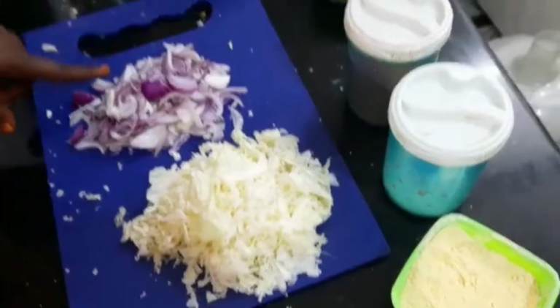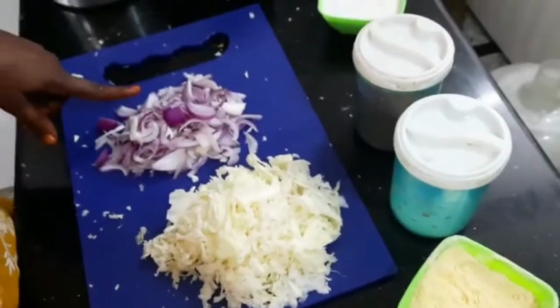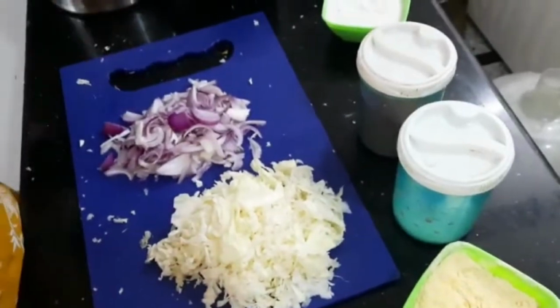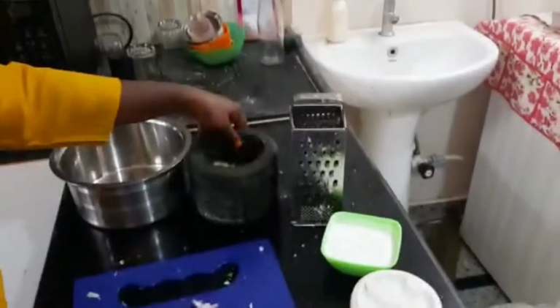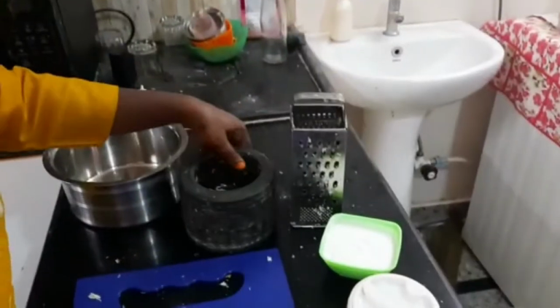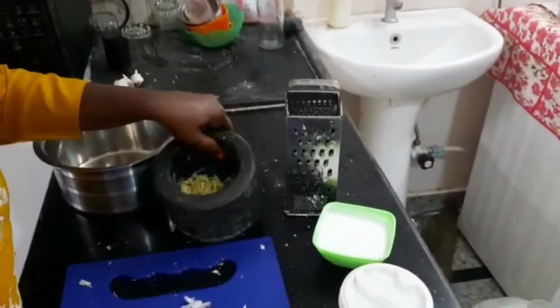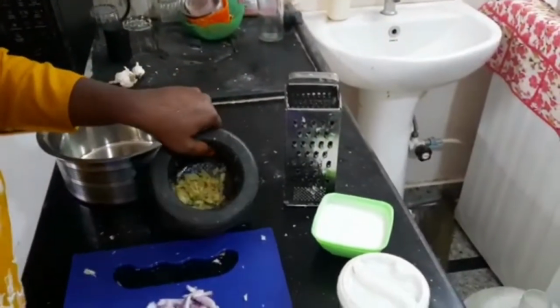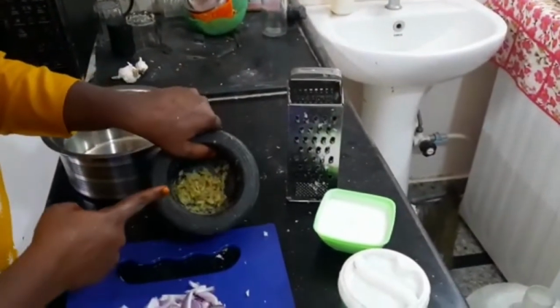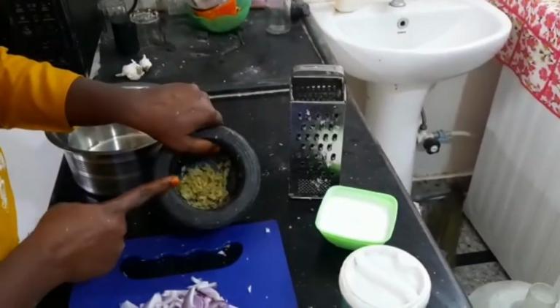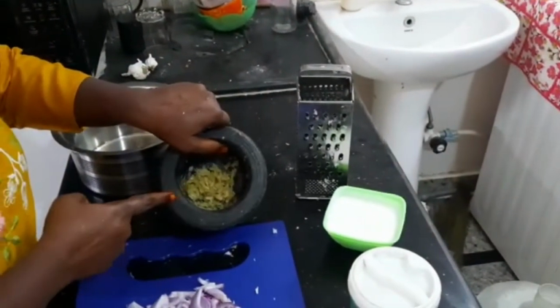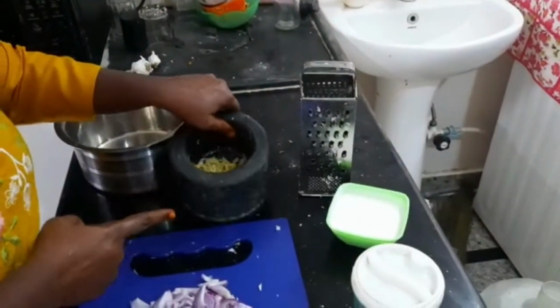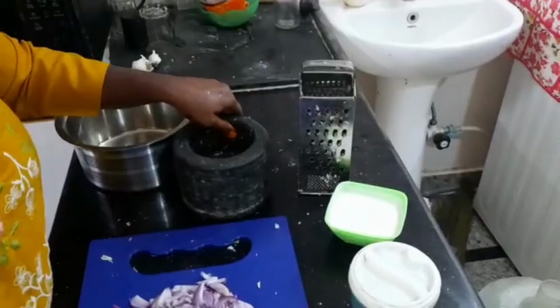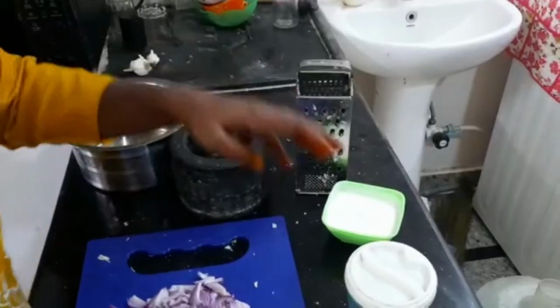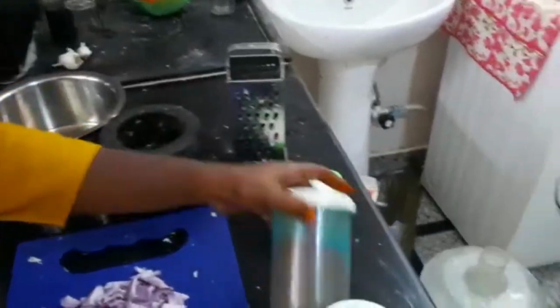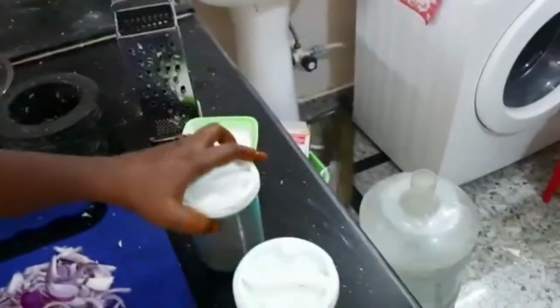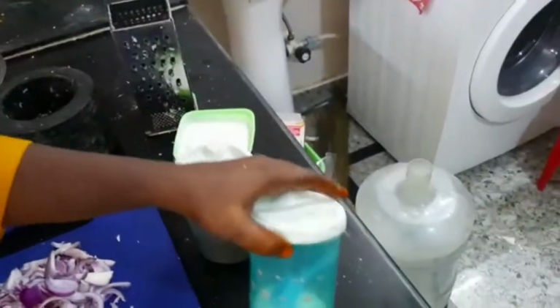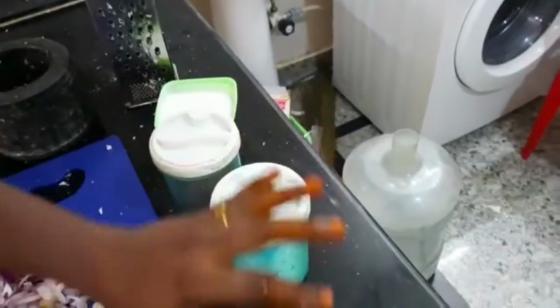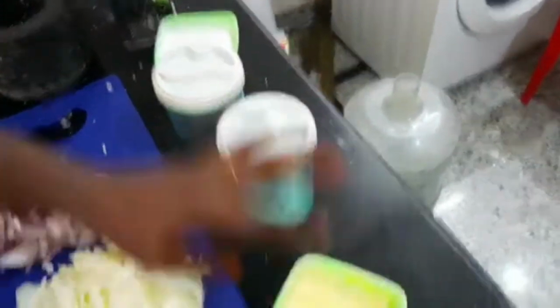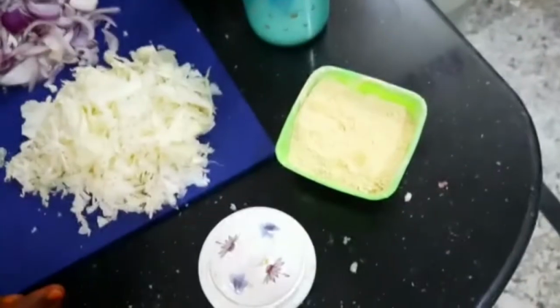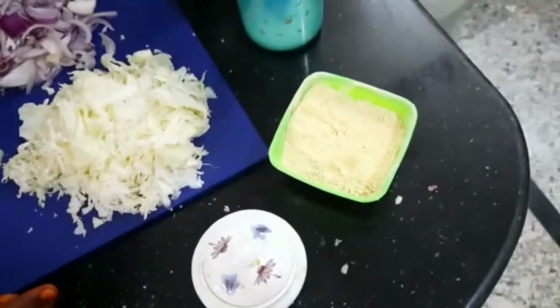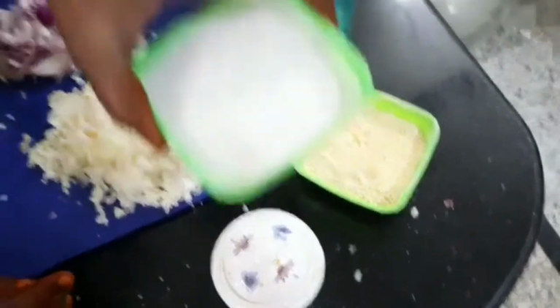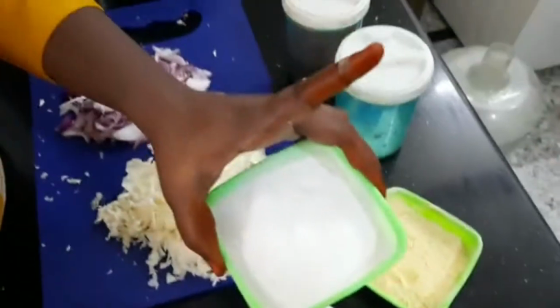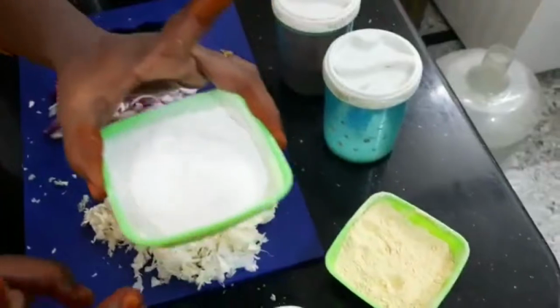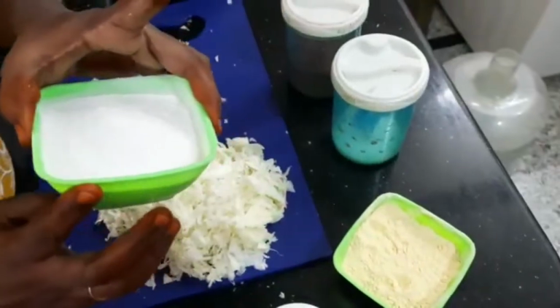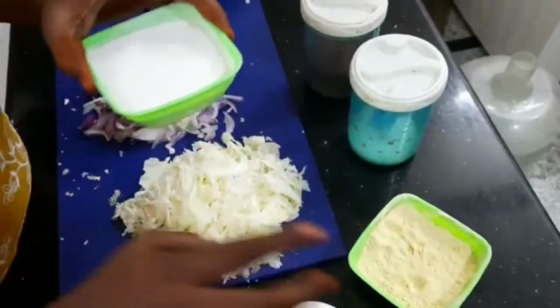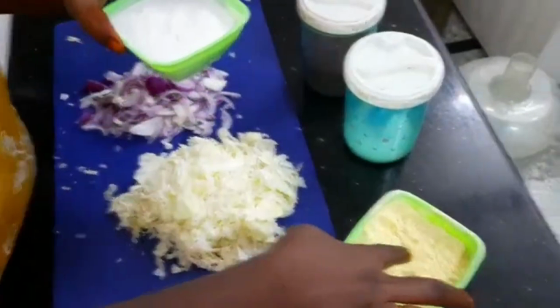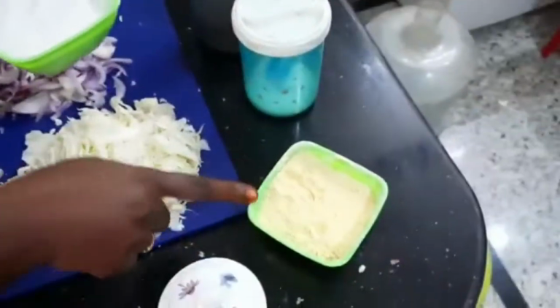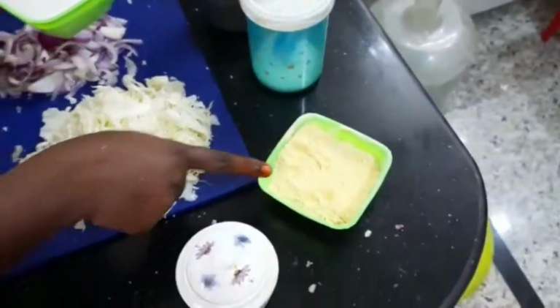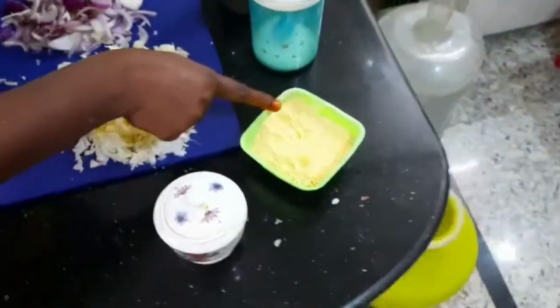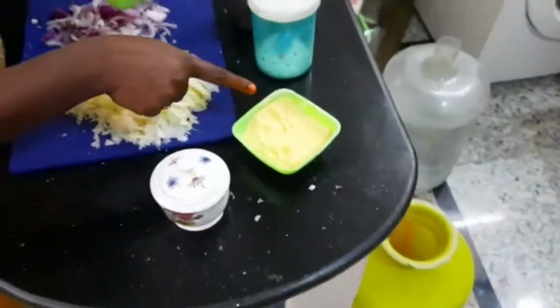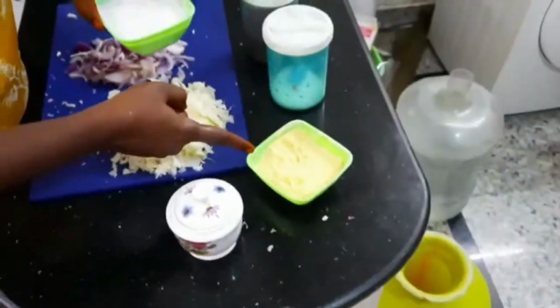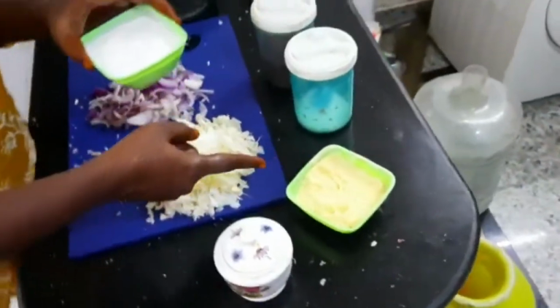Onion, pepper, salt, bean paste — salt and bean paste. This is the final ingredient that I will eat with this.